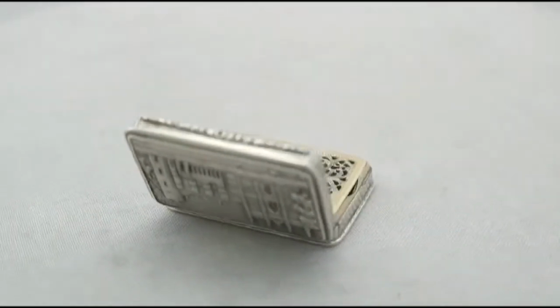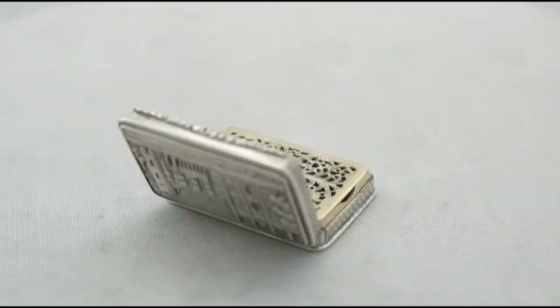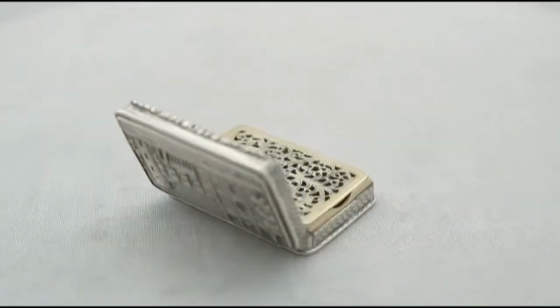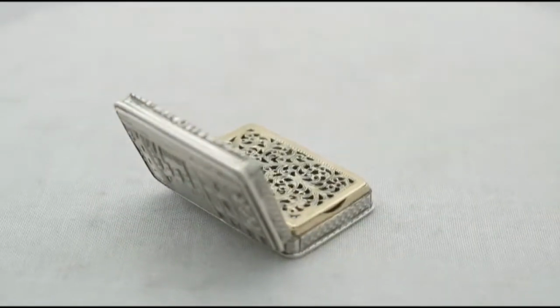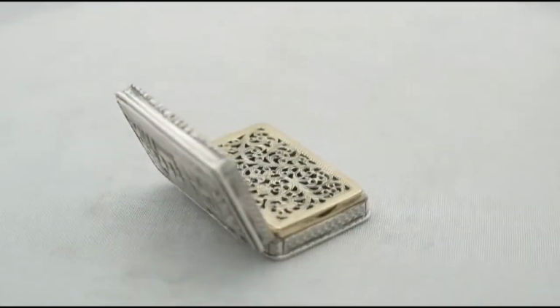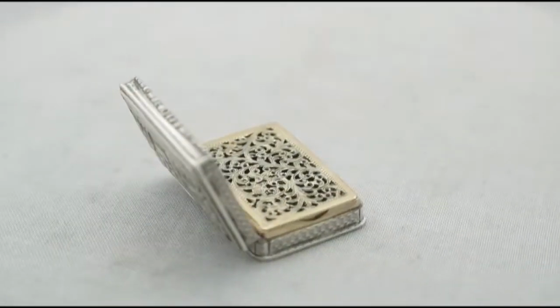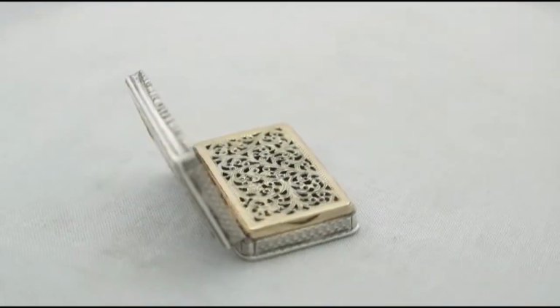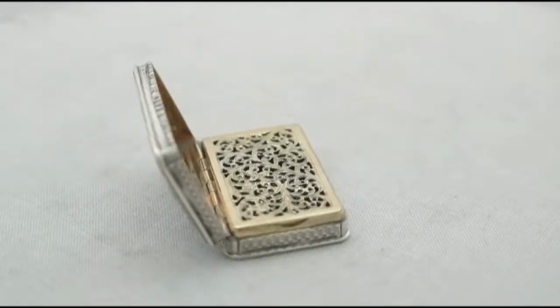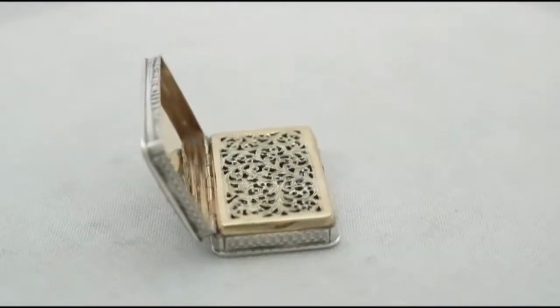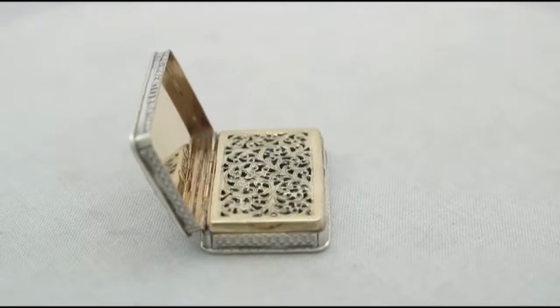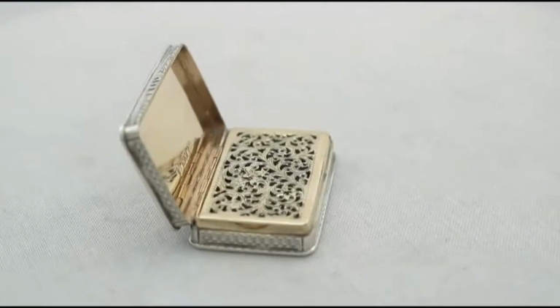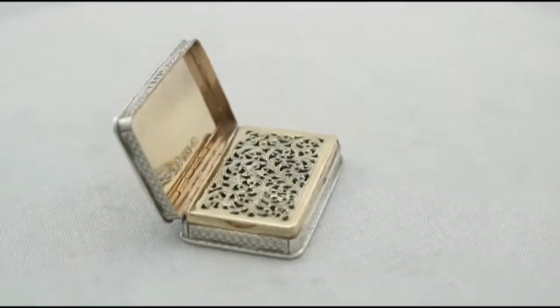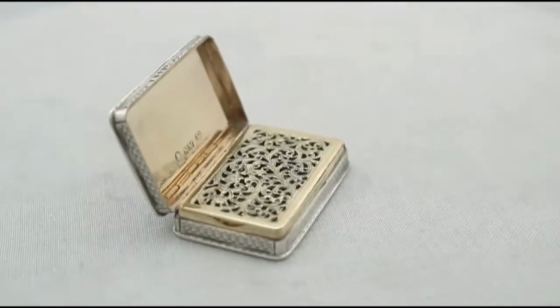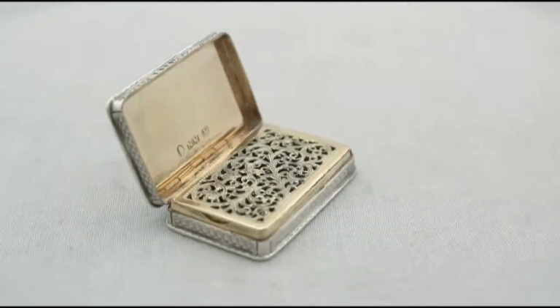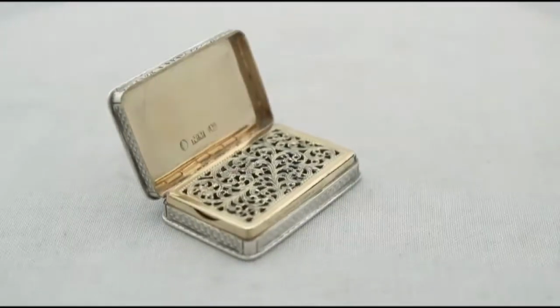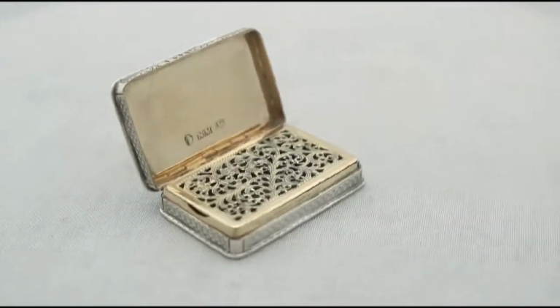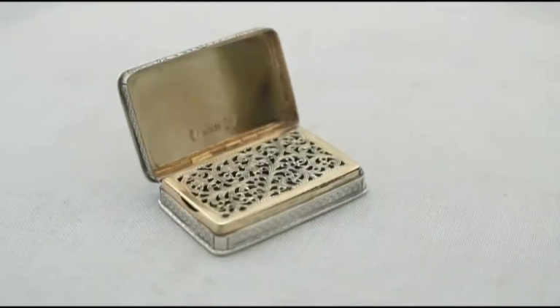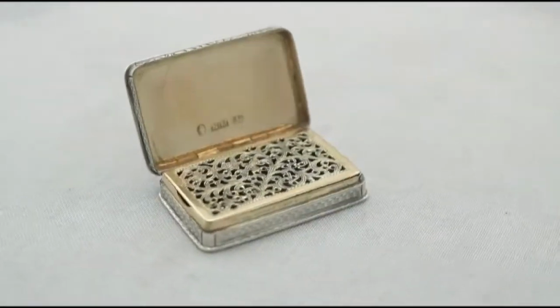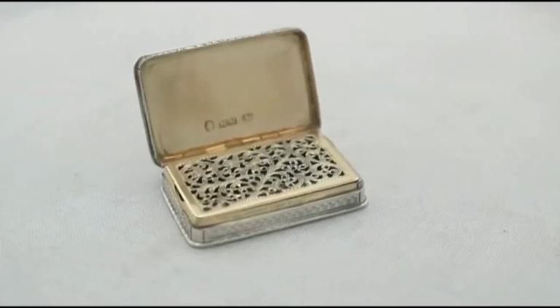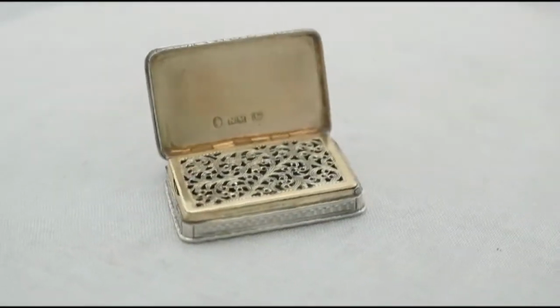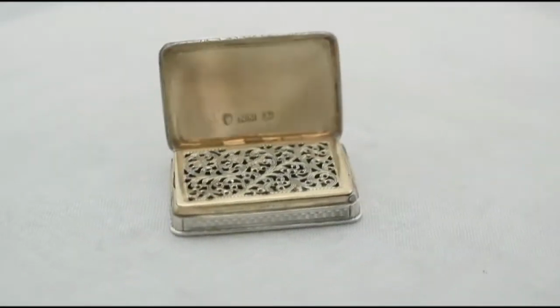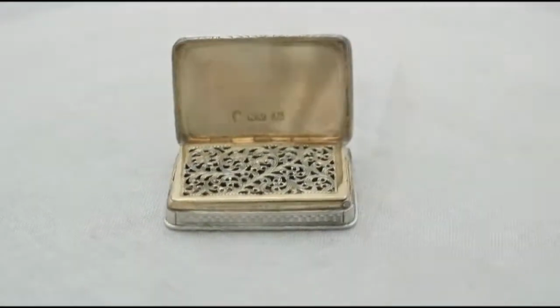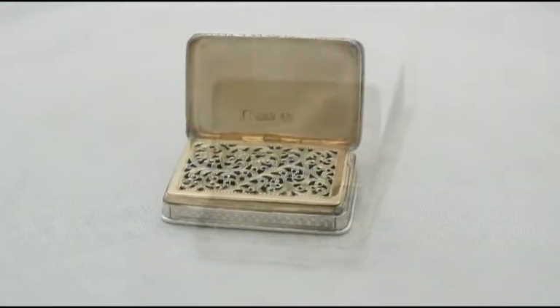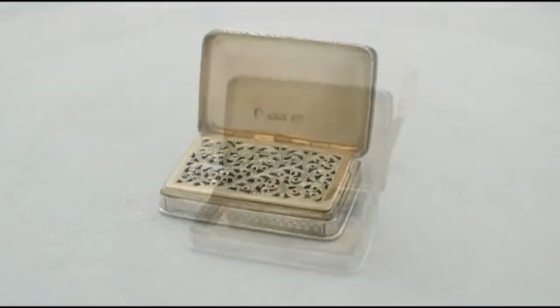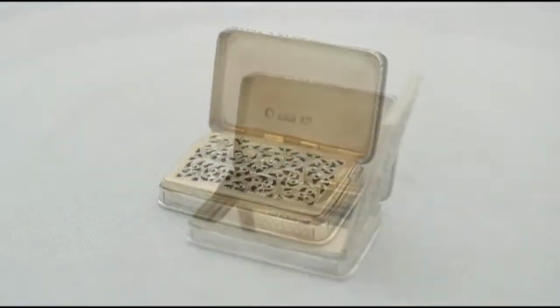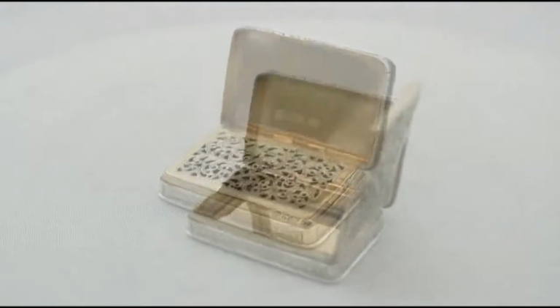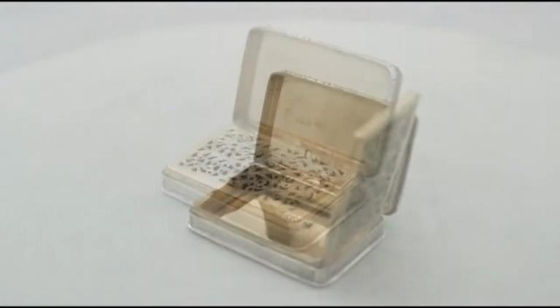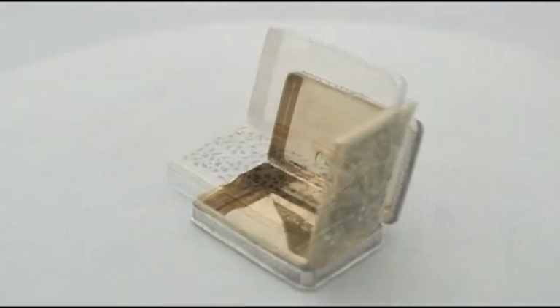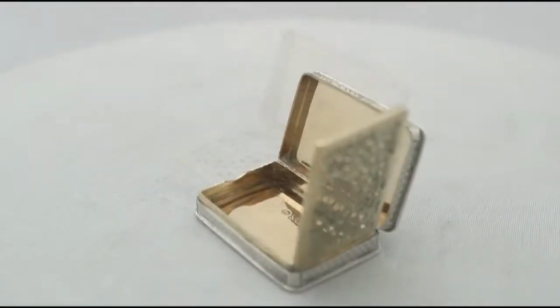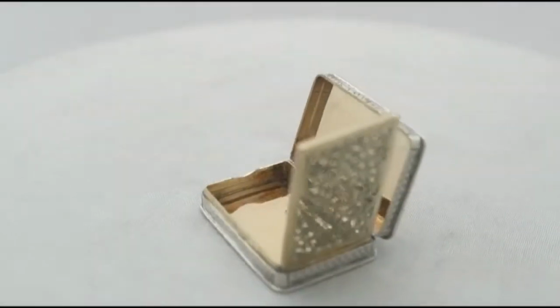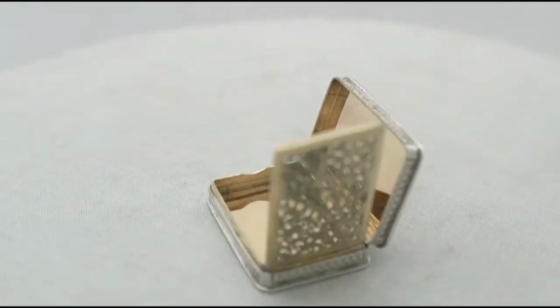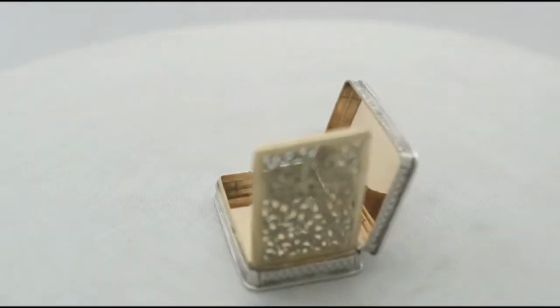The decoration to the underside incorporates a rectangular vacant cartouche. Both the base and cover are embellished with applied moulded borders.